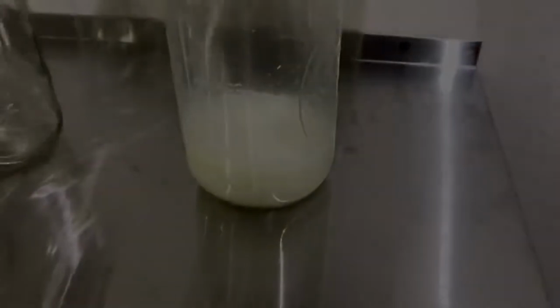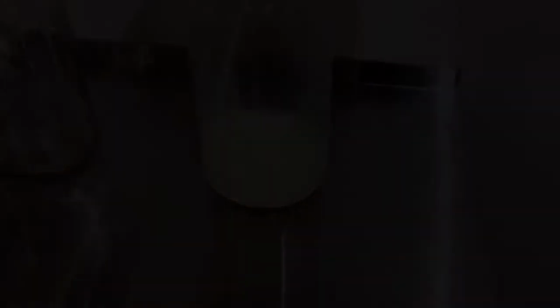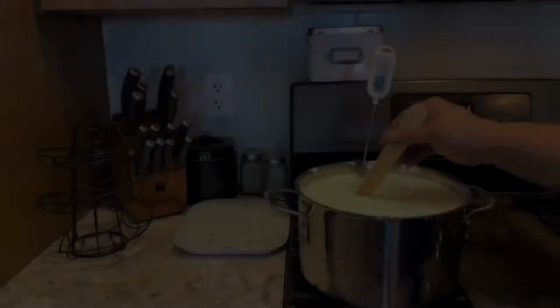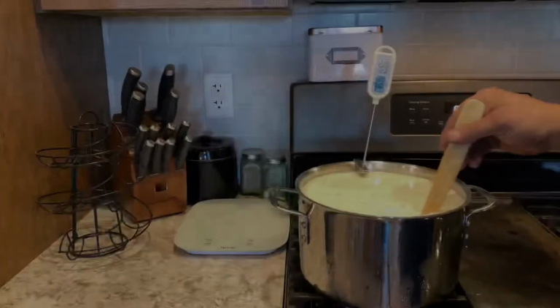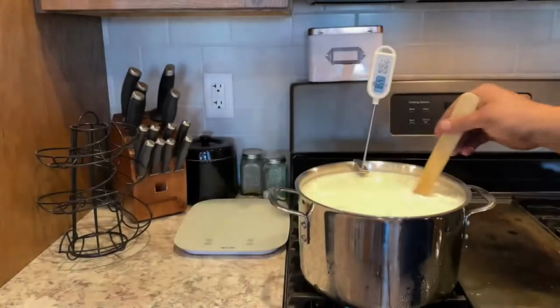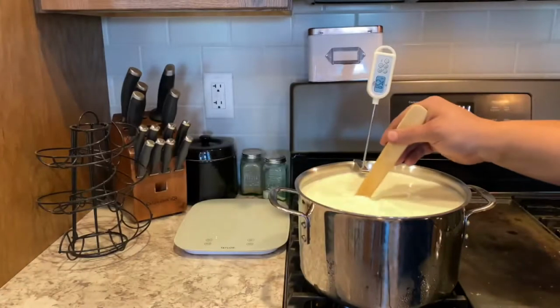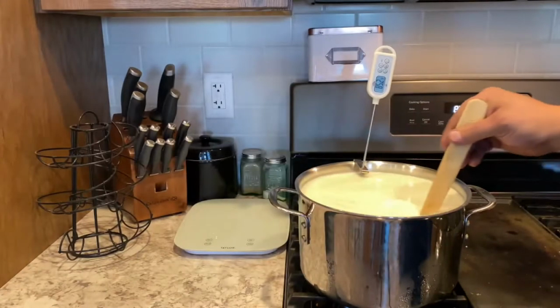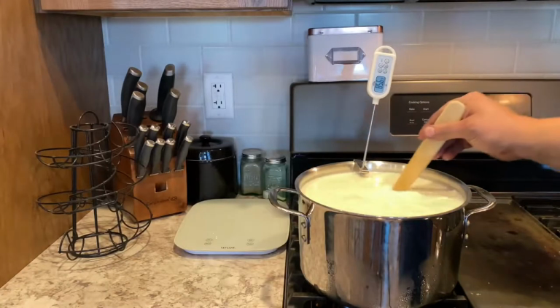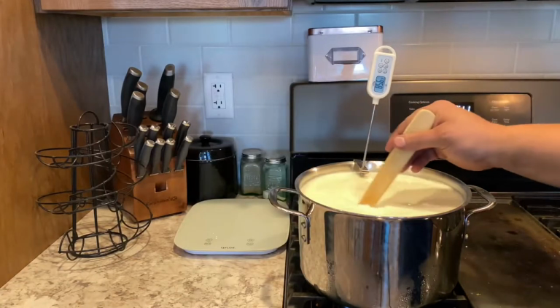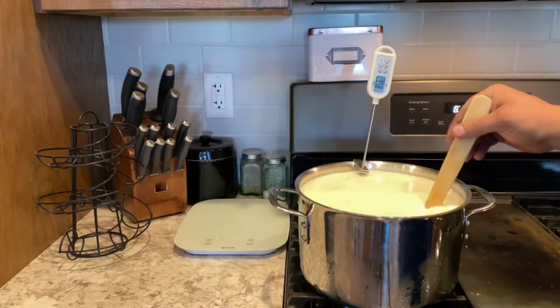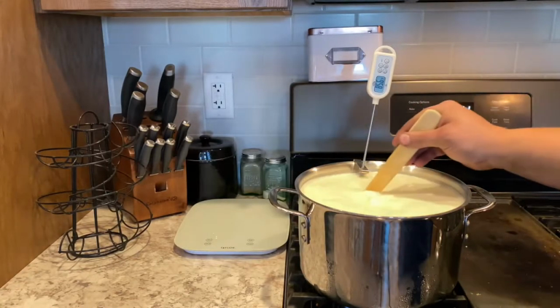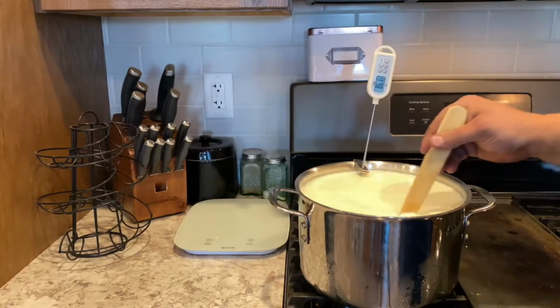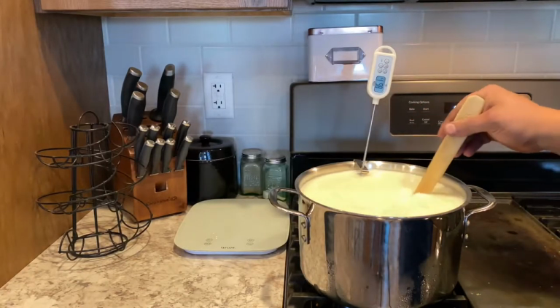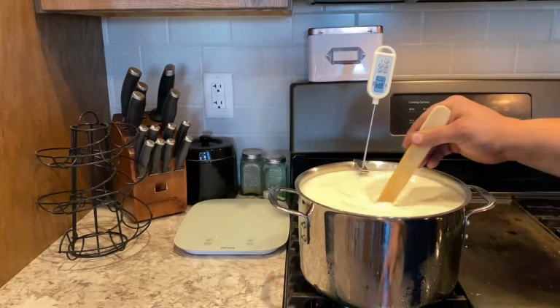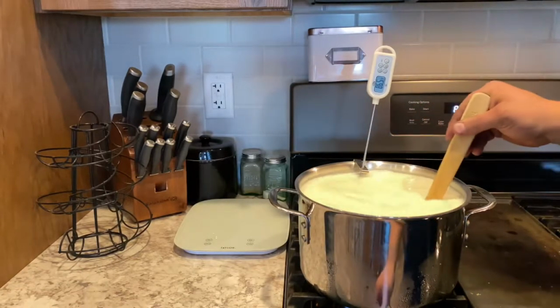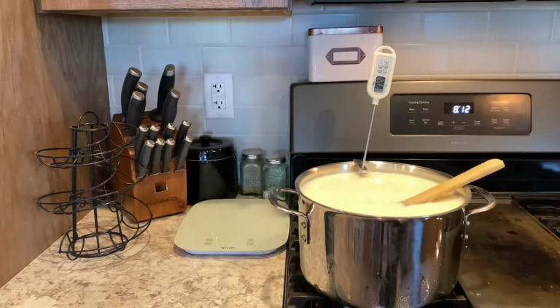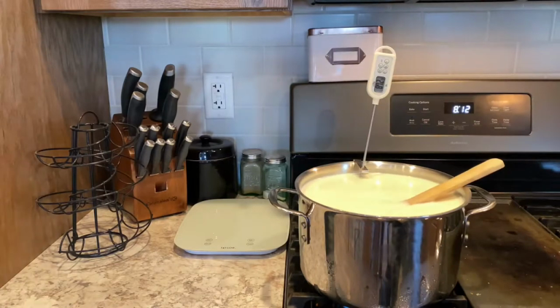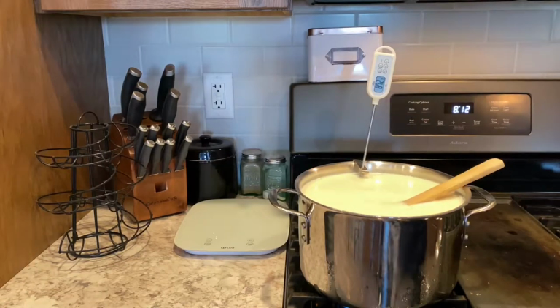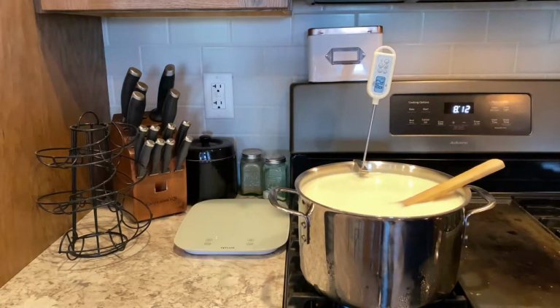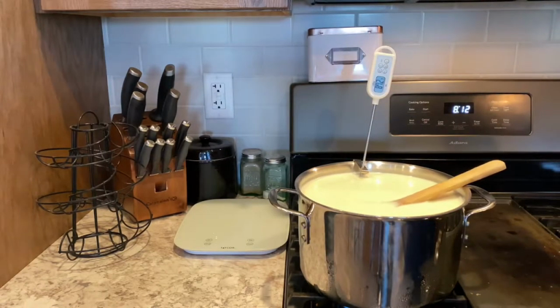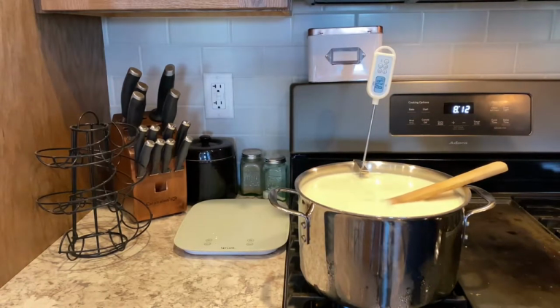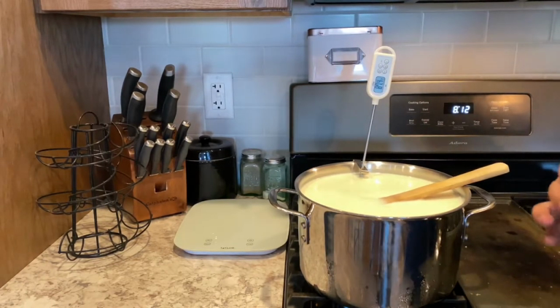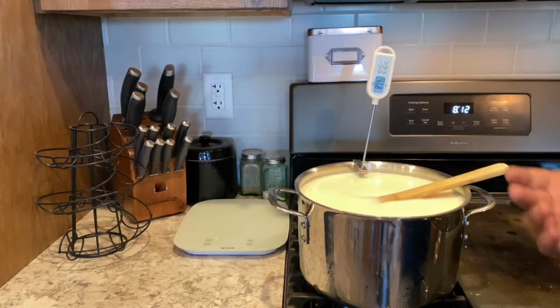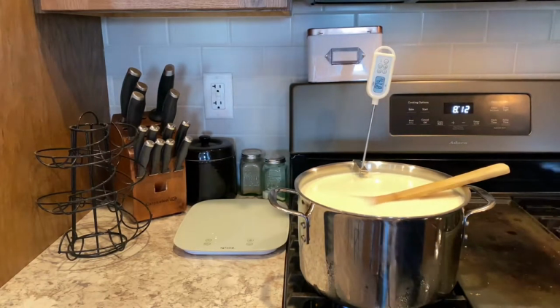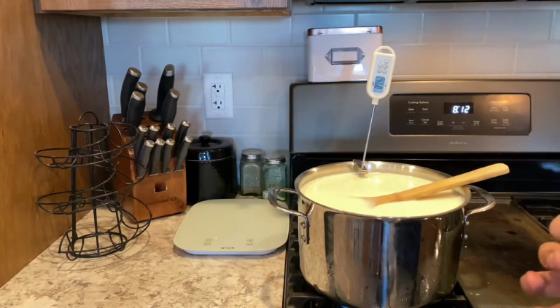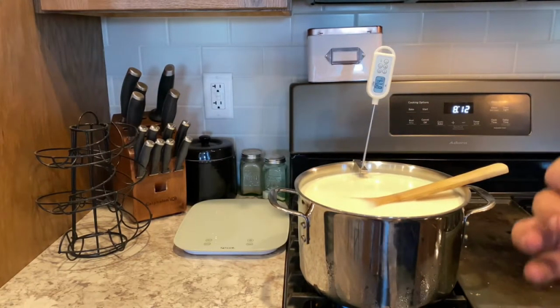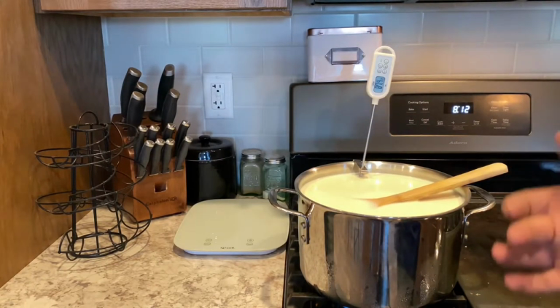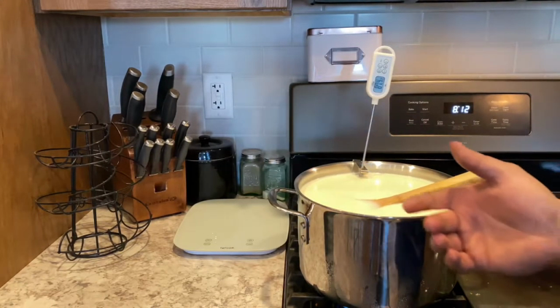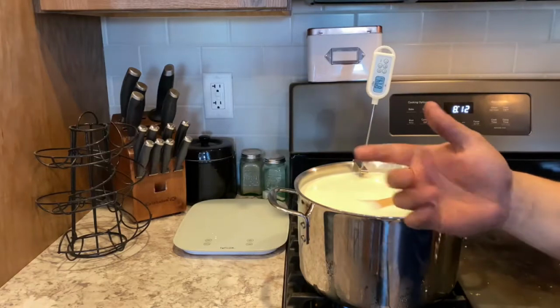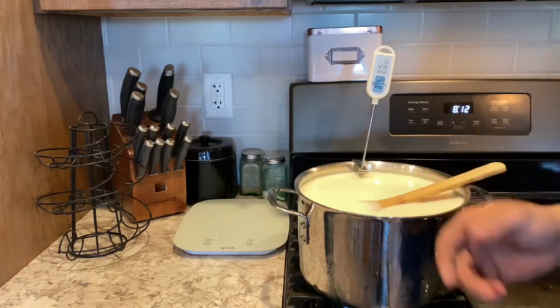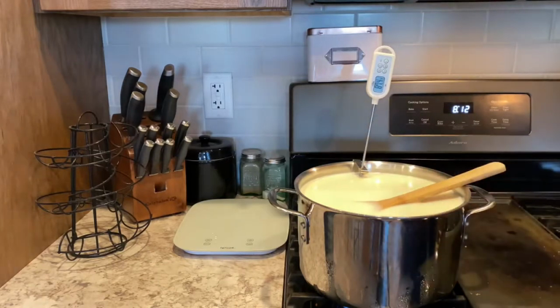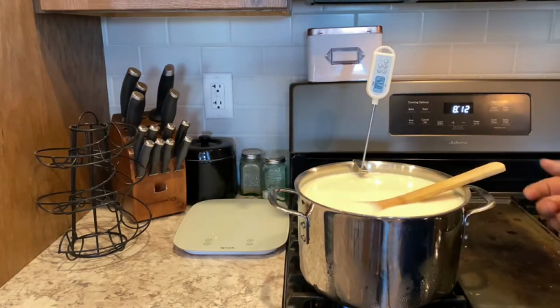The cream separator has to be between 90 and 100 degrees. So actually, you can take it as soon as you're done melting and it'll be the right temperature to run through the cream separator.